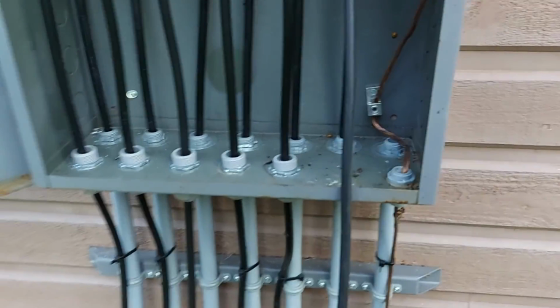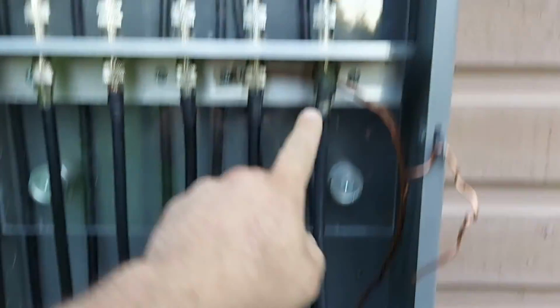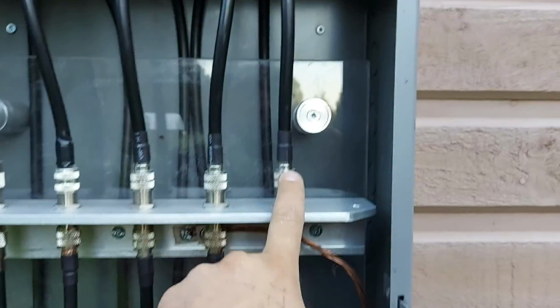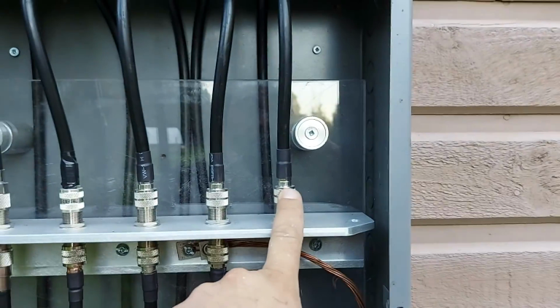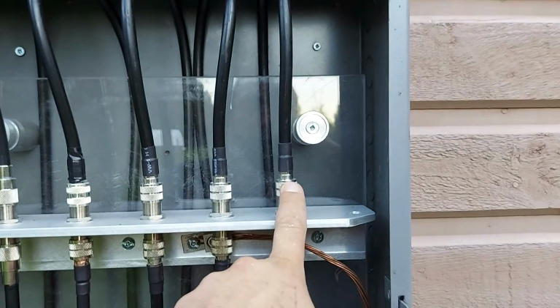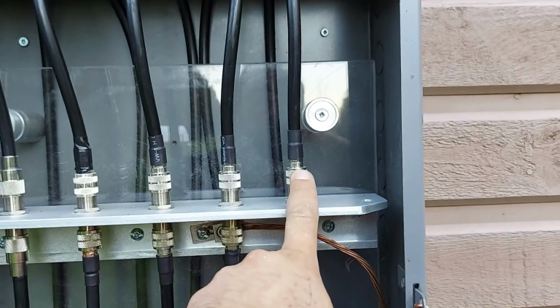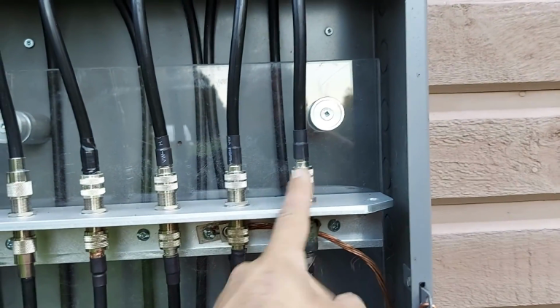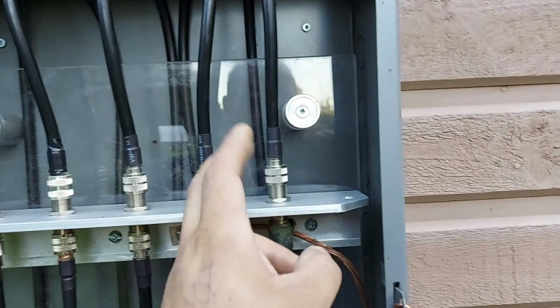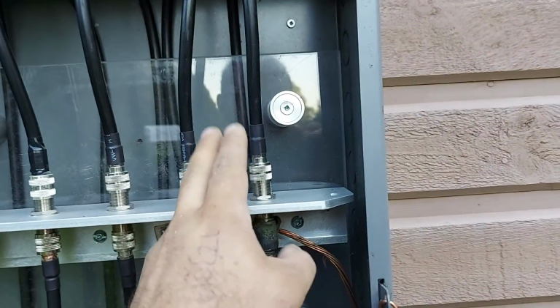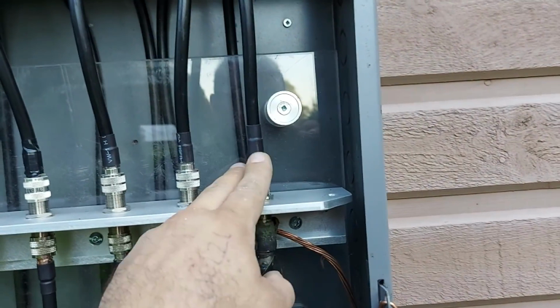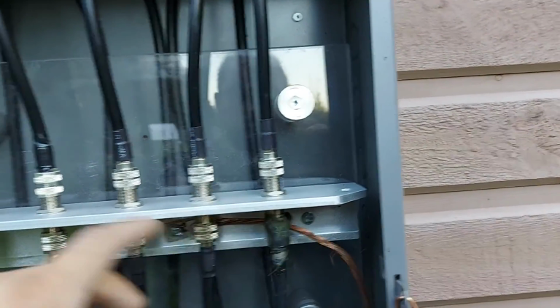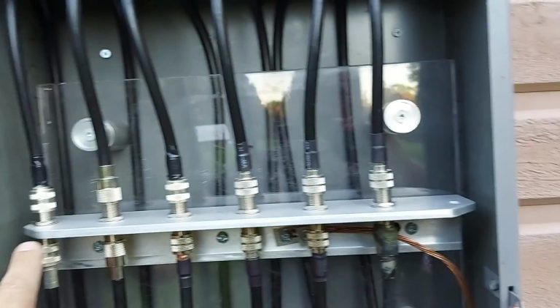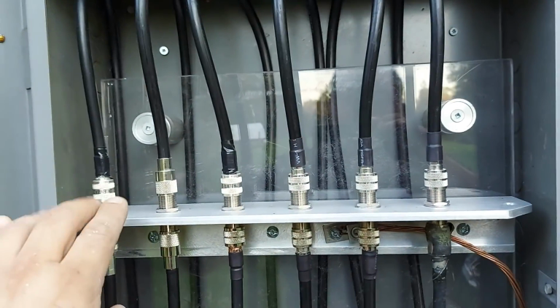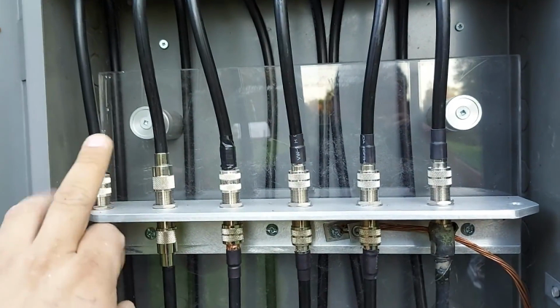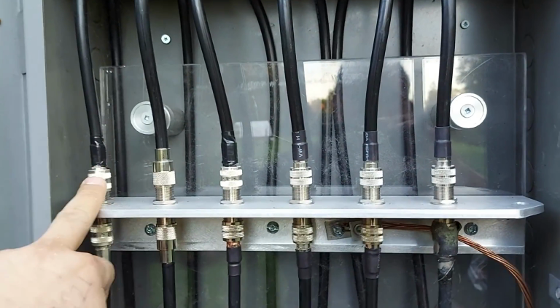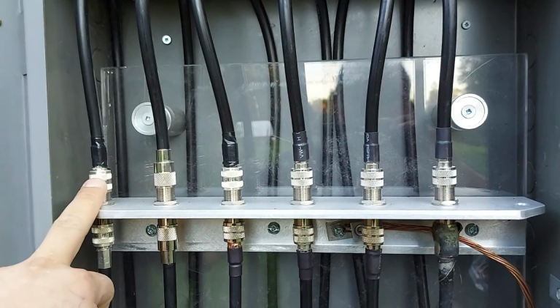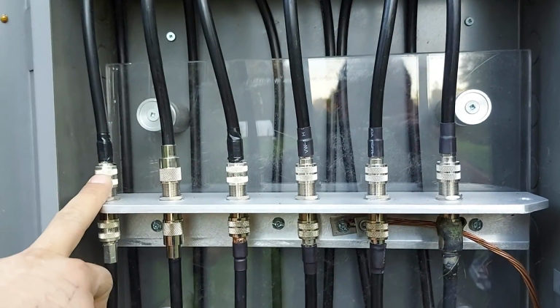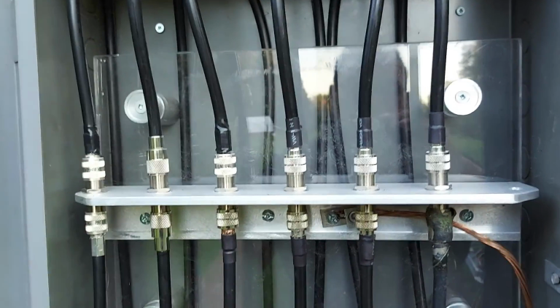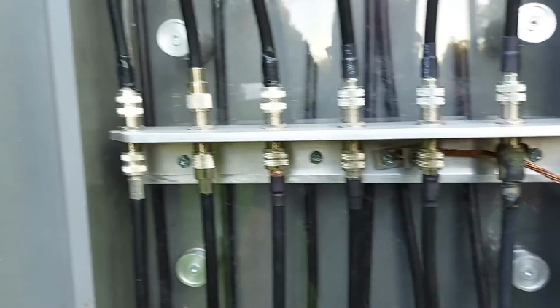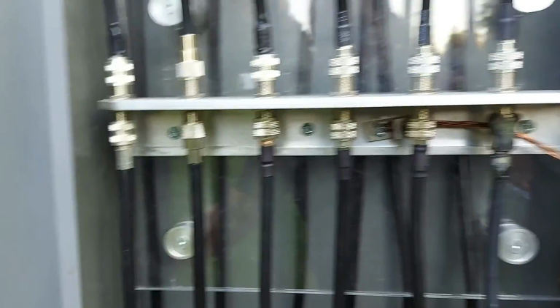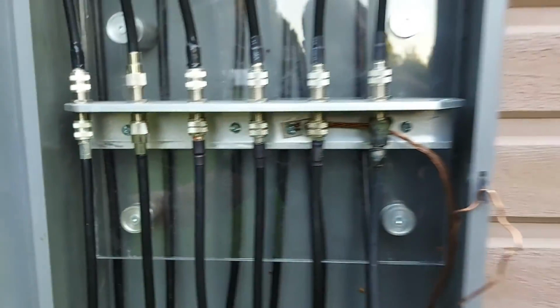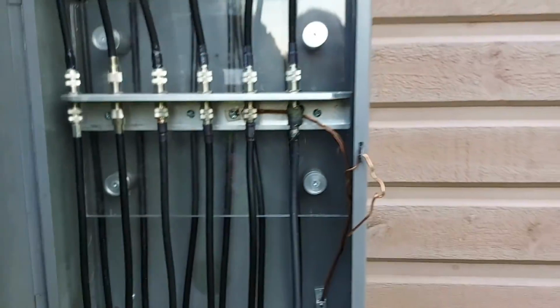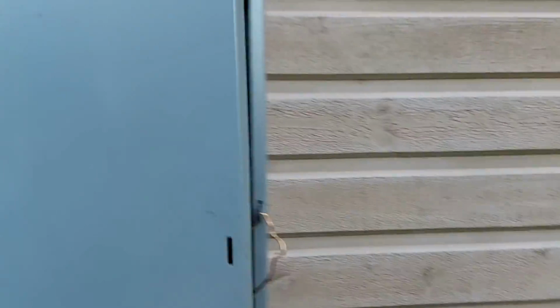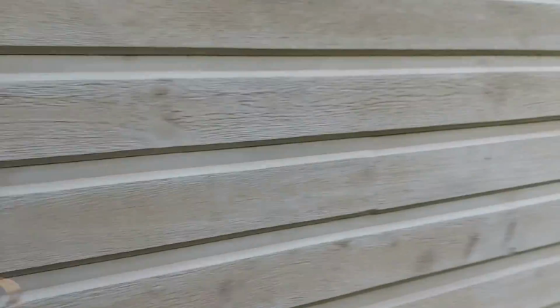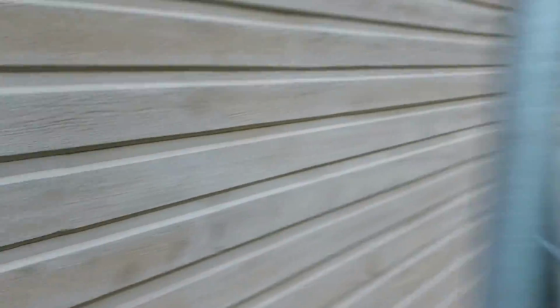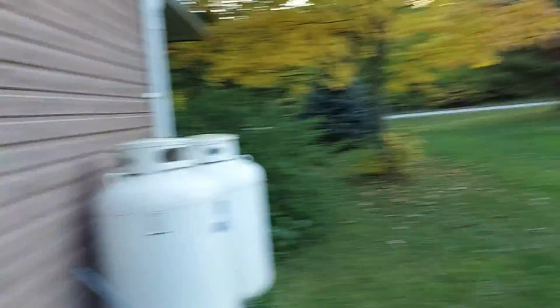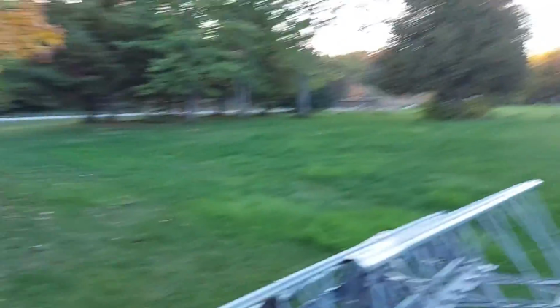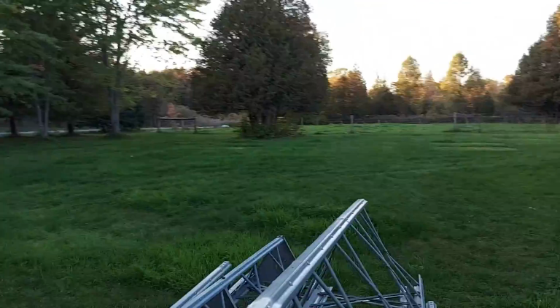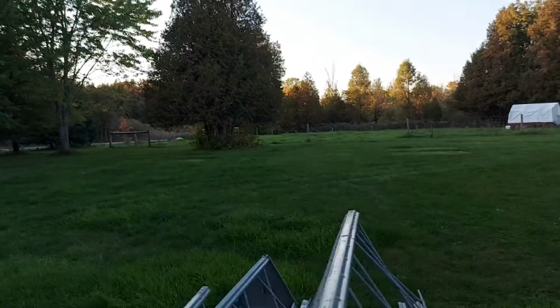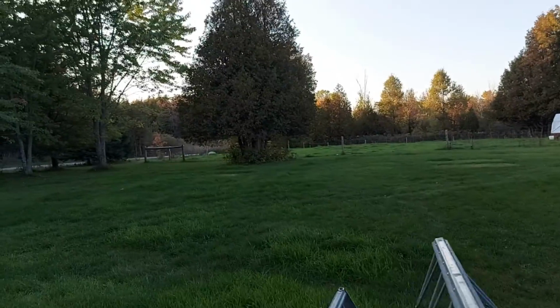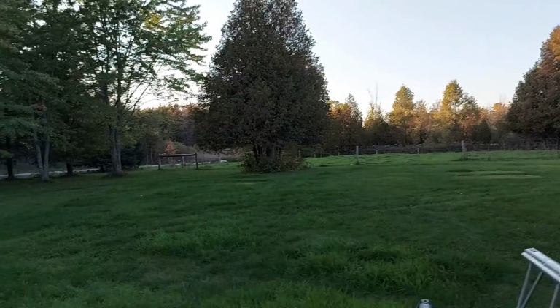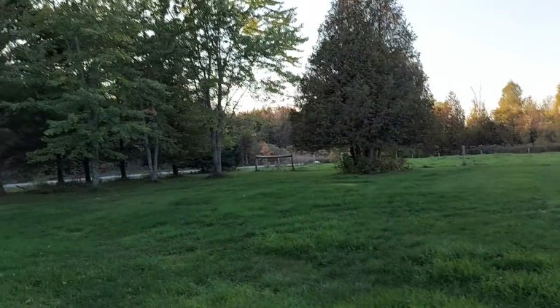One of the wires wasn't connected — somehow in the shack I had taken that one and was using it for comparison. I felt like an idiot but hey, that happens to the best of us. Let's head in the shack and do some tests.